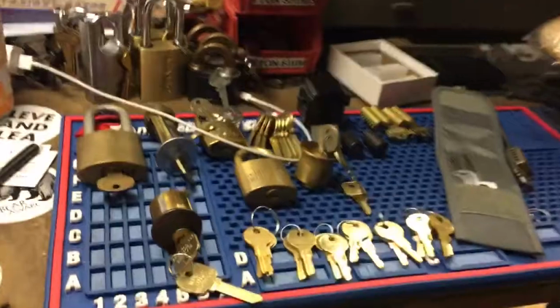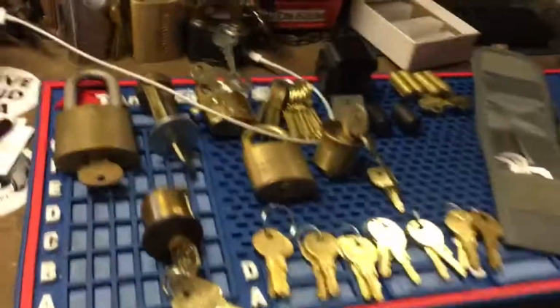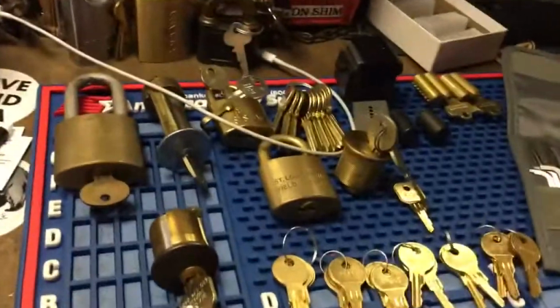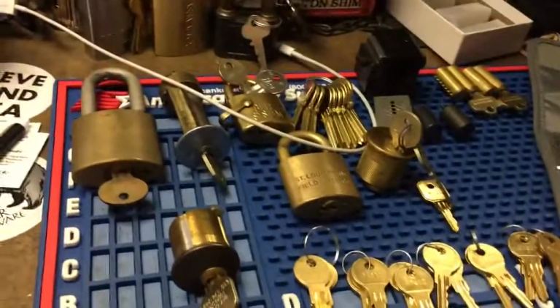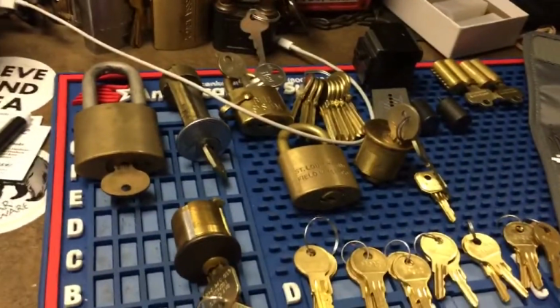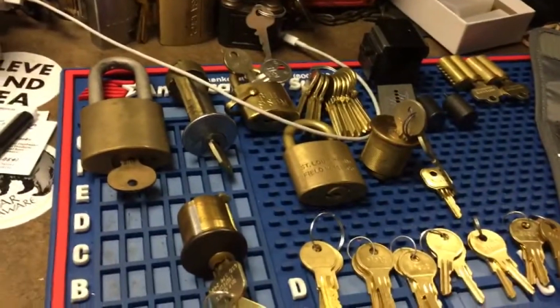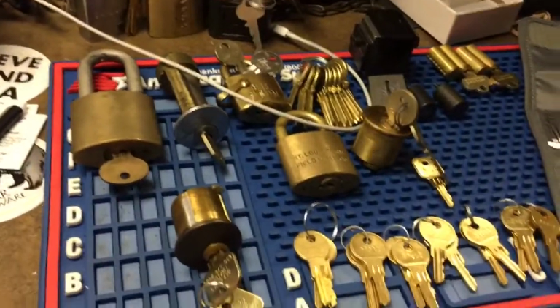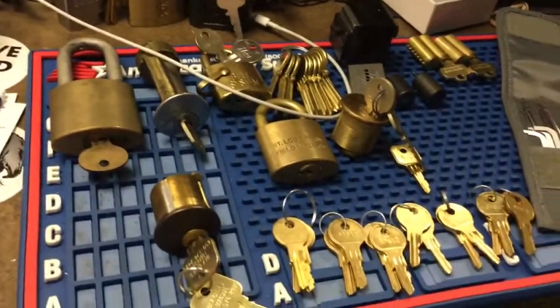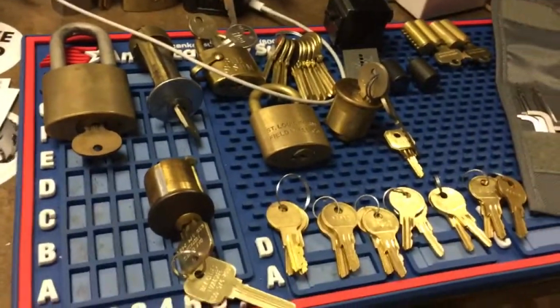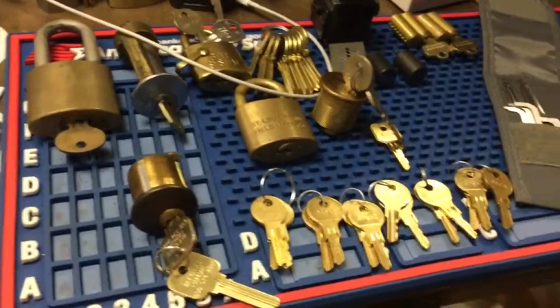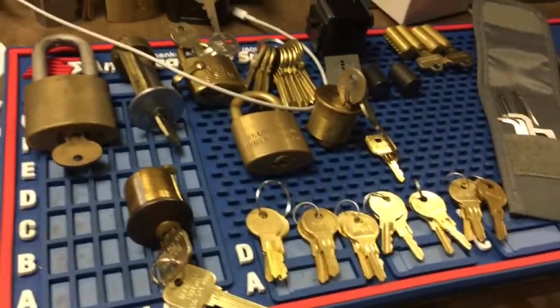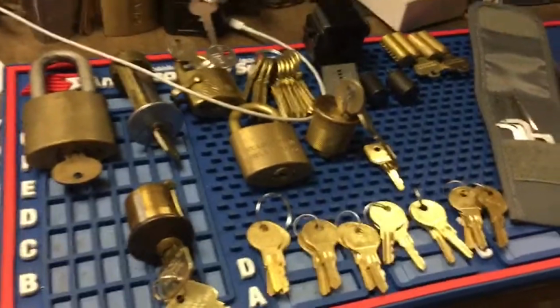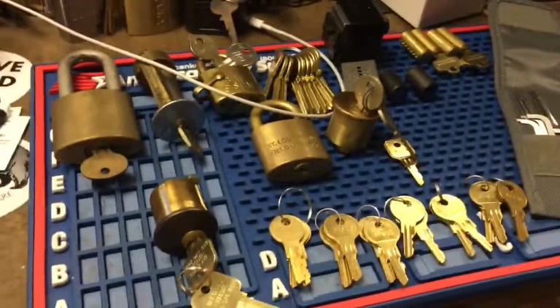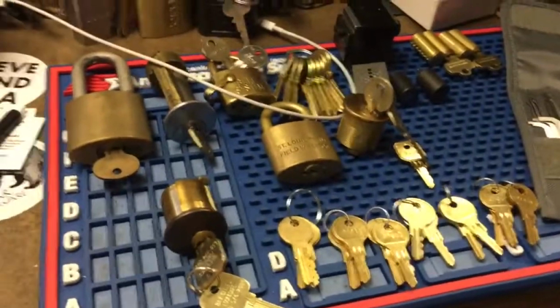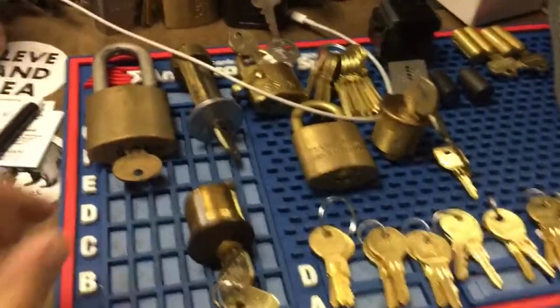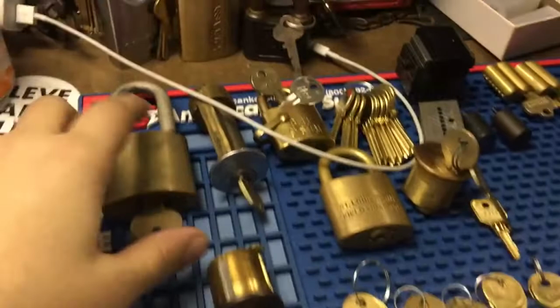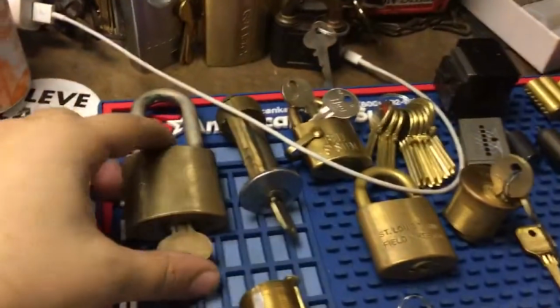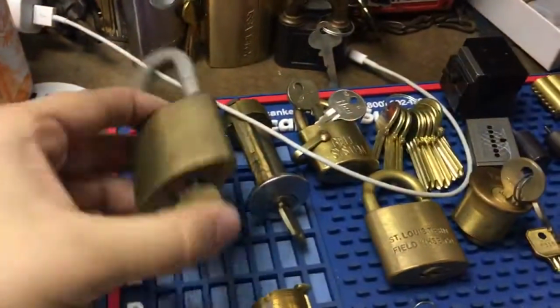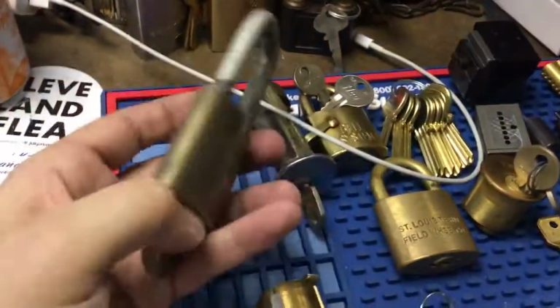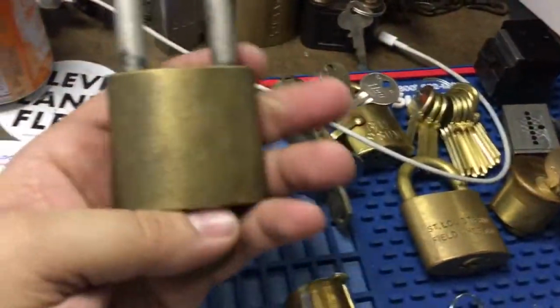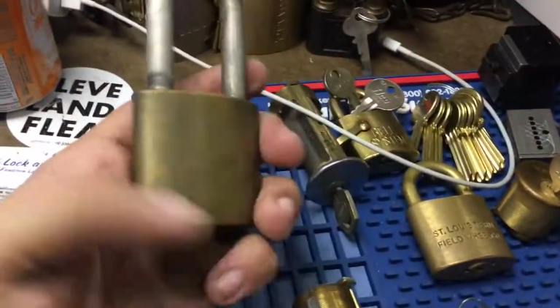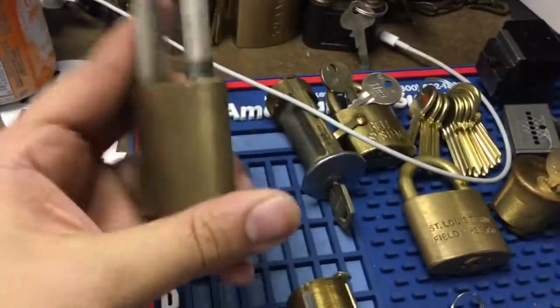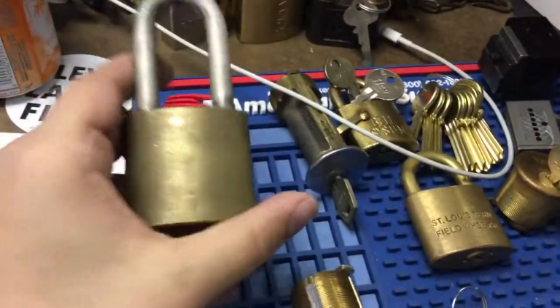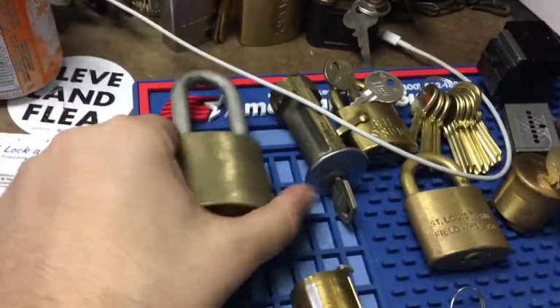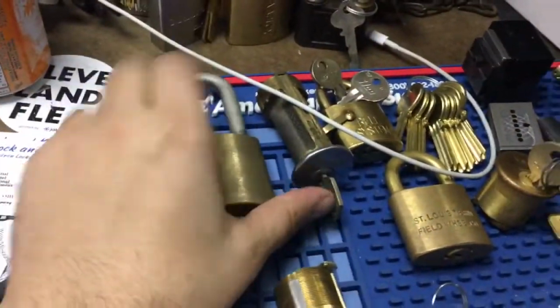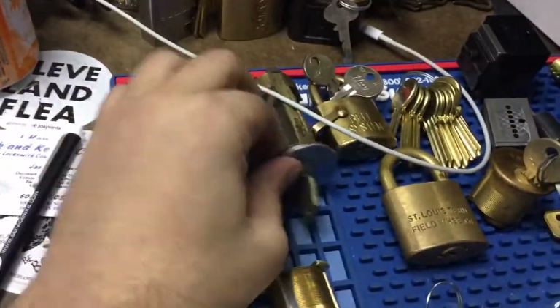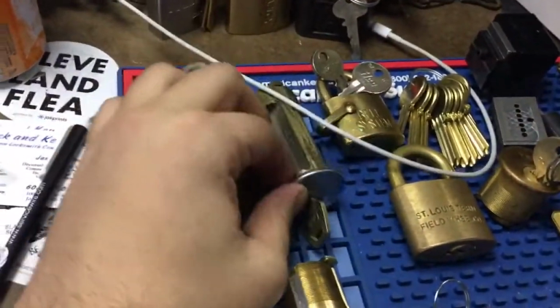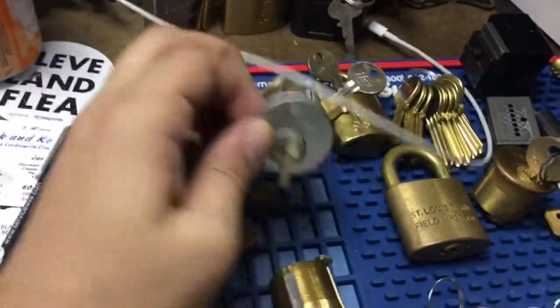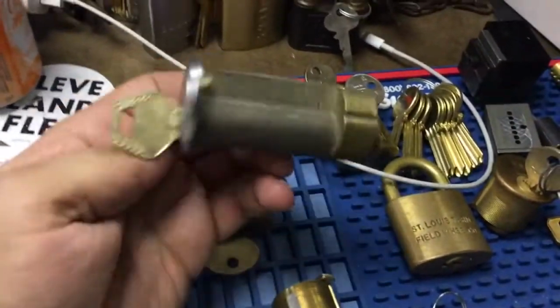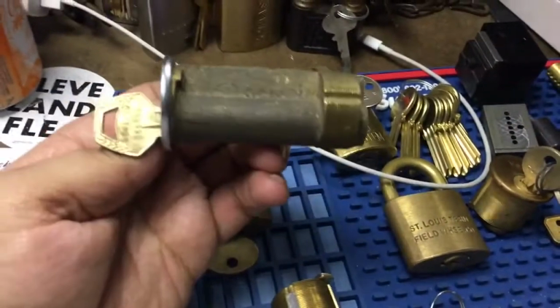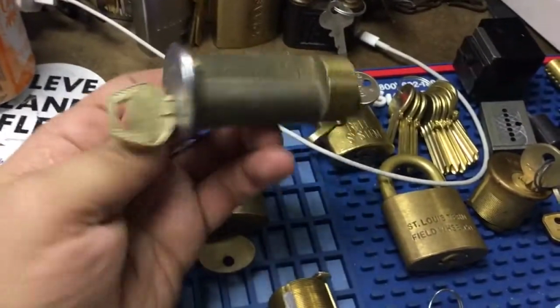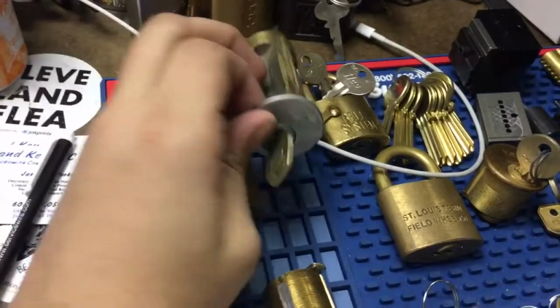Alright guys, time for another video. Got some stuff in over the past week. I've been really busy. No need for a key on key picking. I got a nice WB and a very long Corbin mortise.